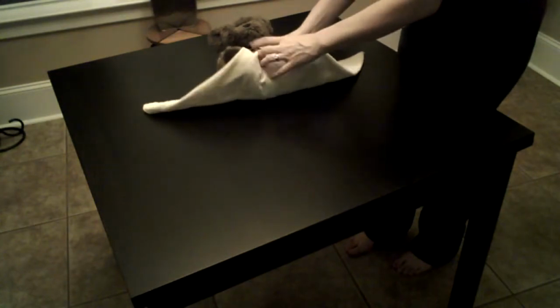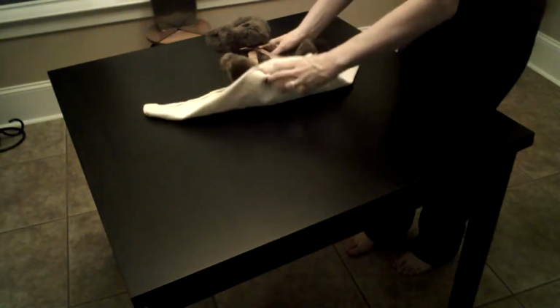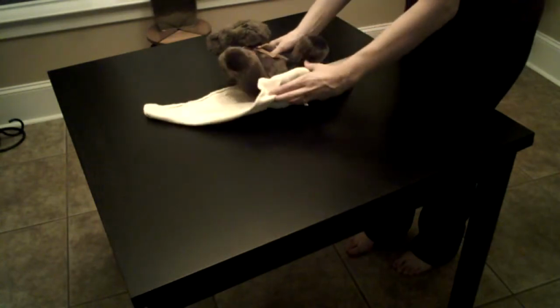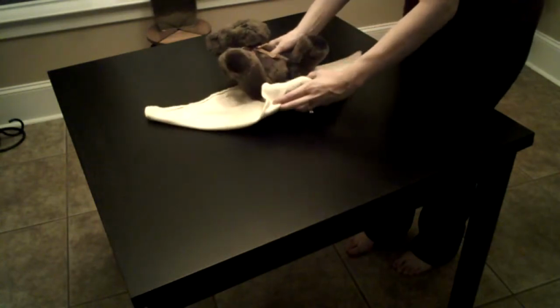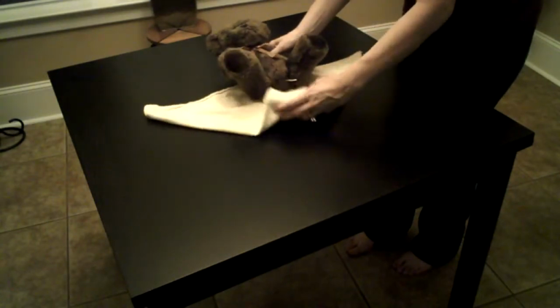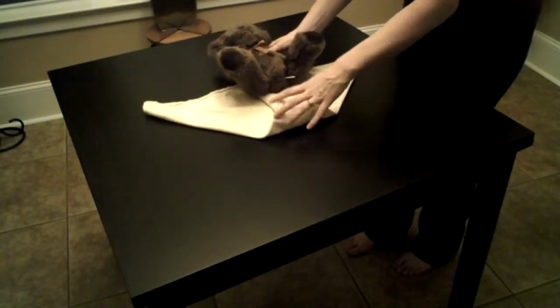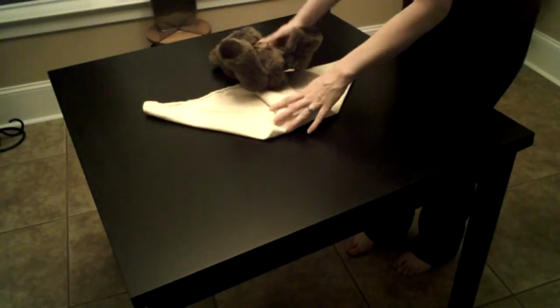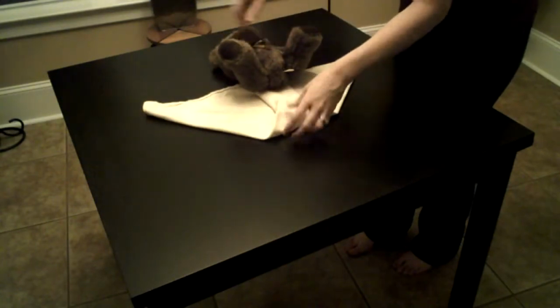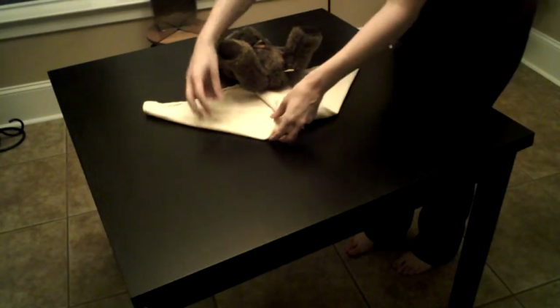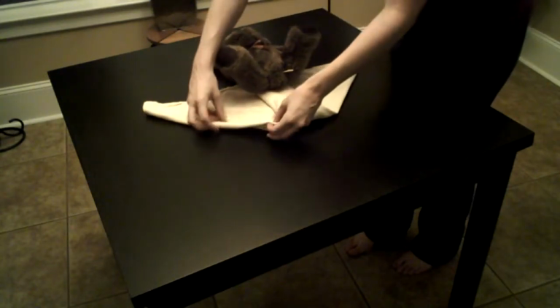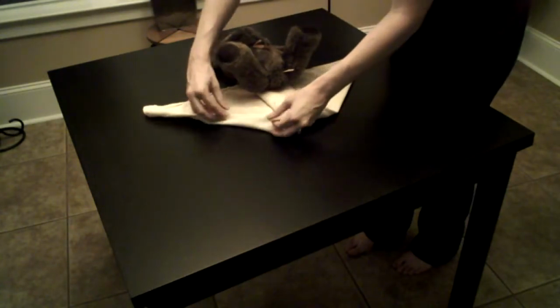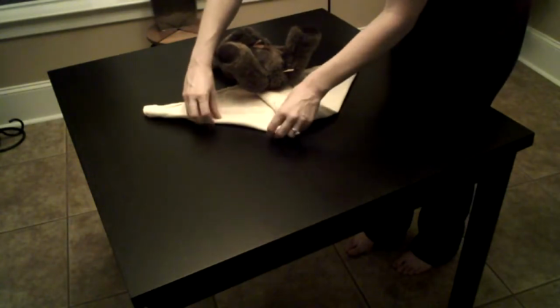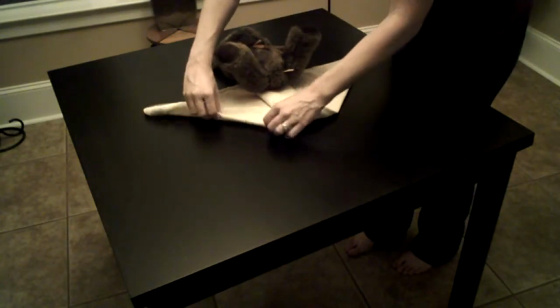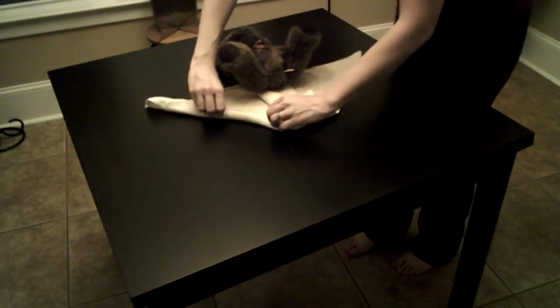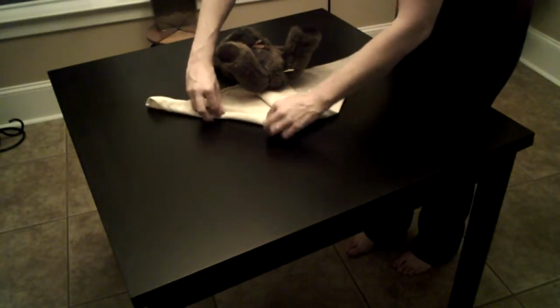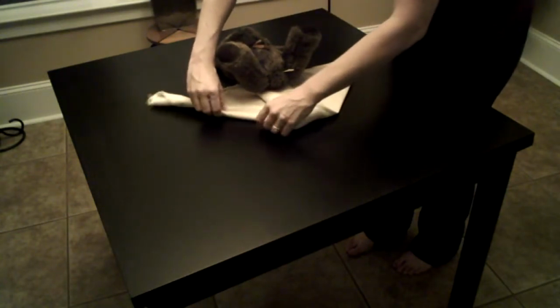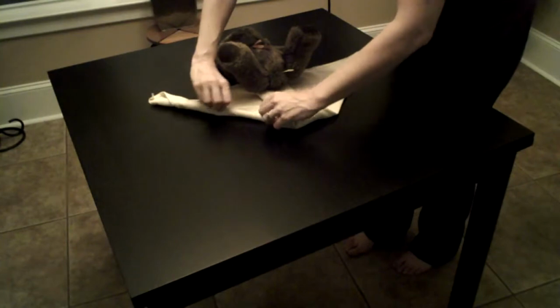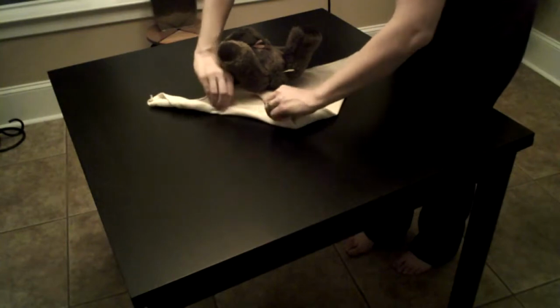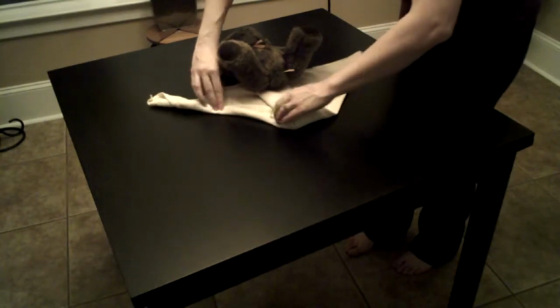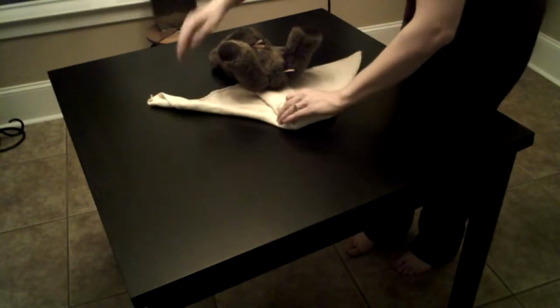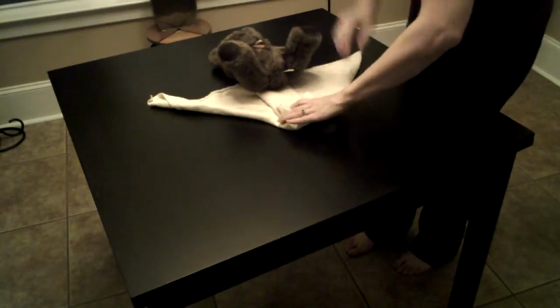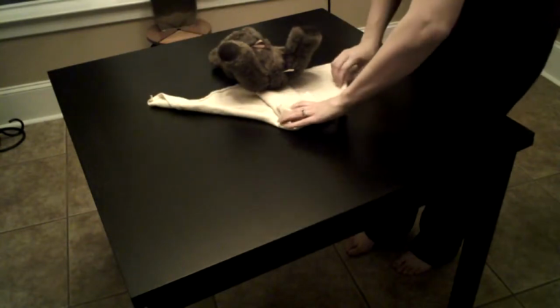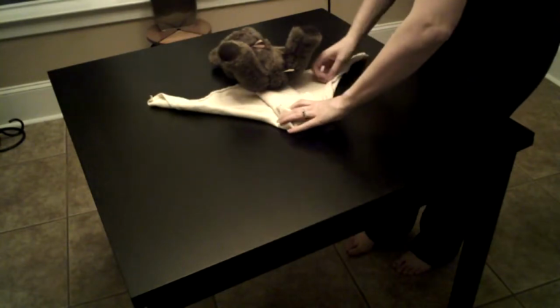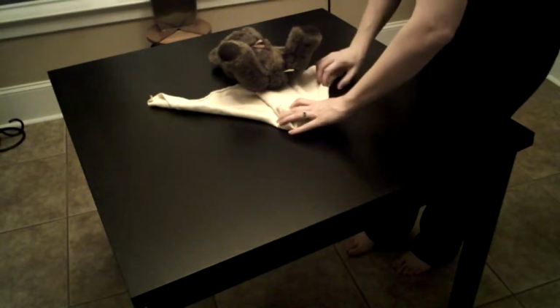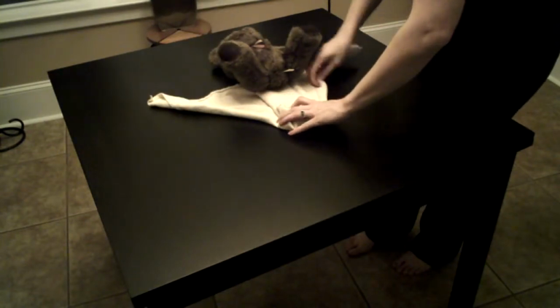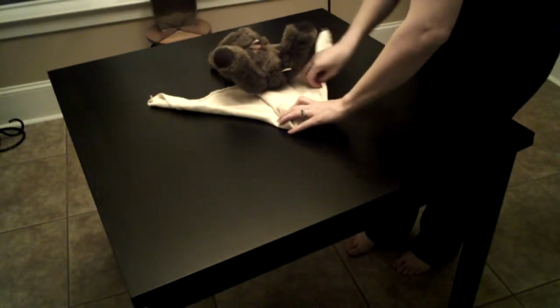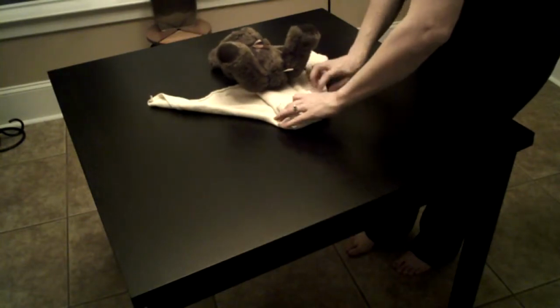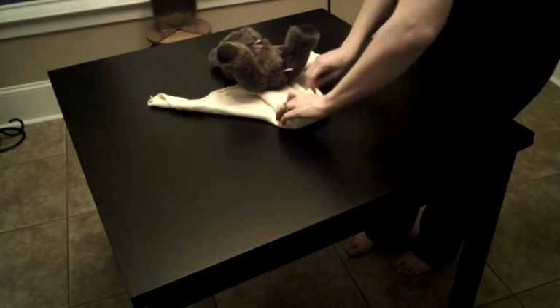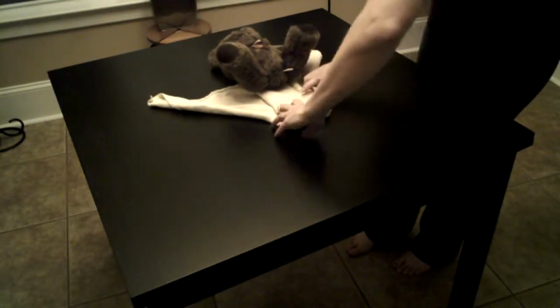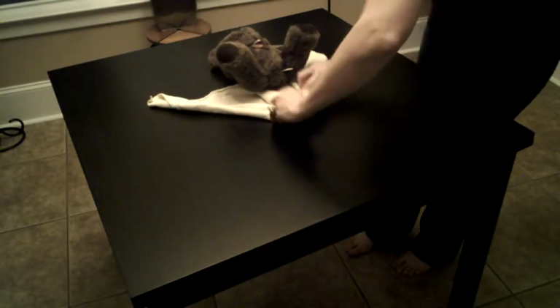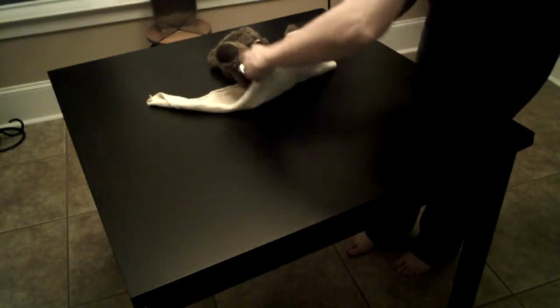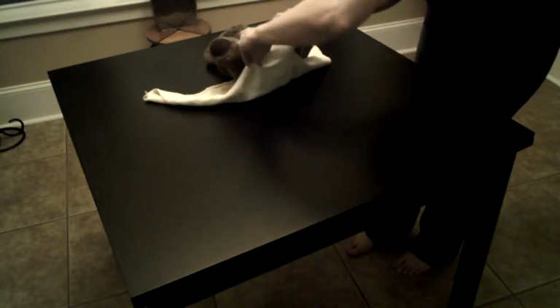If it ends up too thick around your baby's legs, I like to do the jelly roll — just roll the edges in, makes it a little bit thinner.